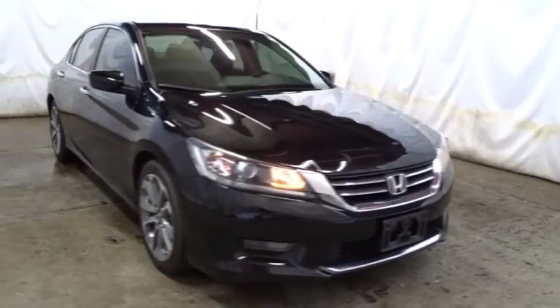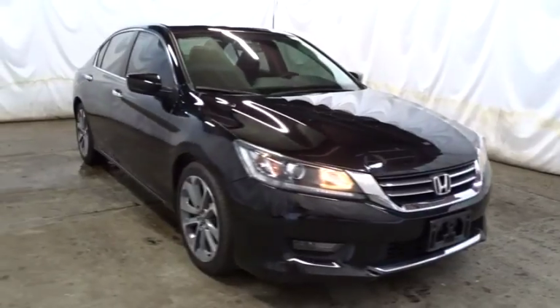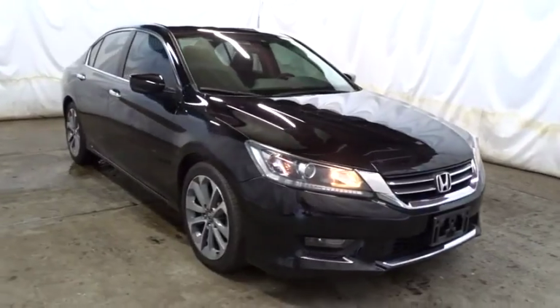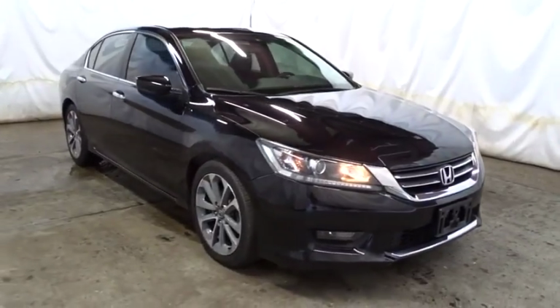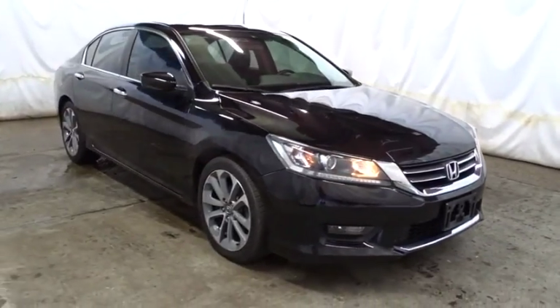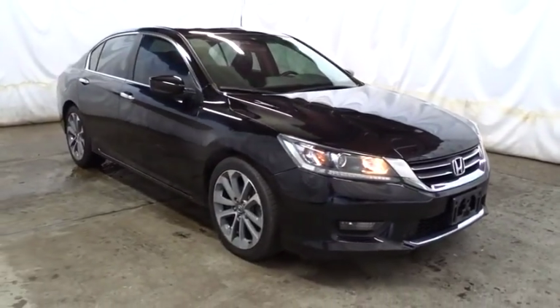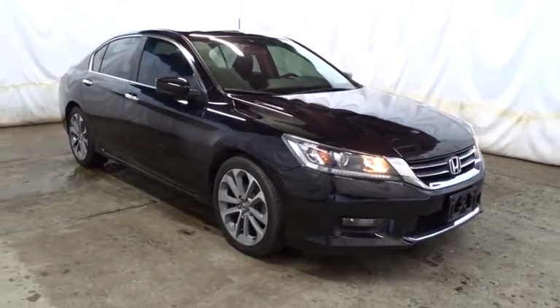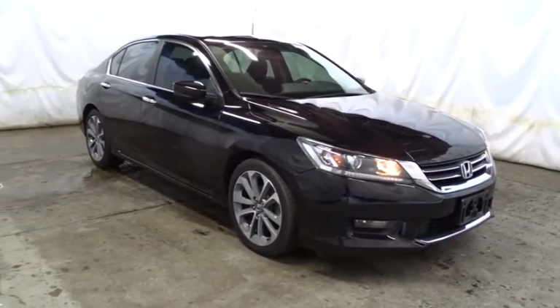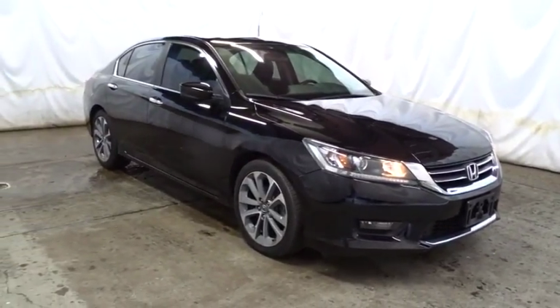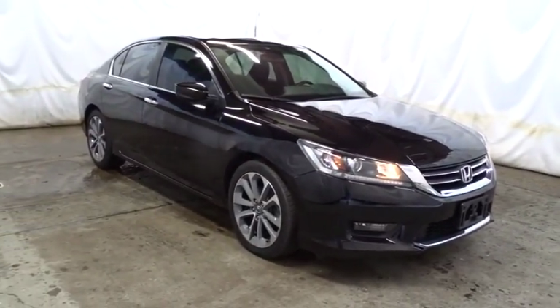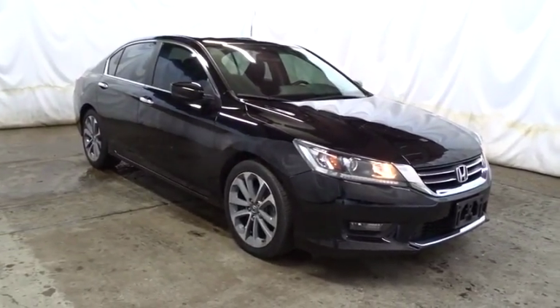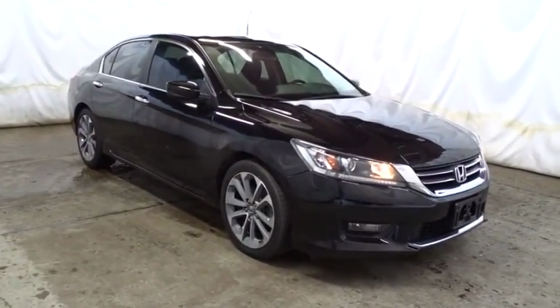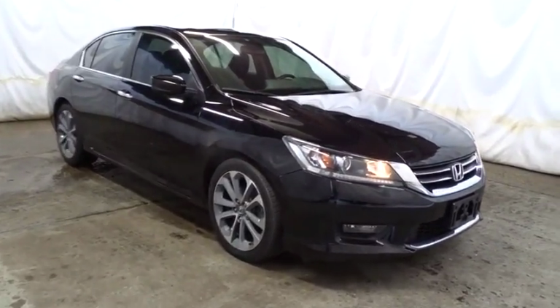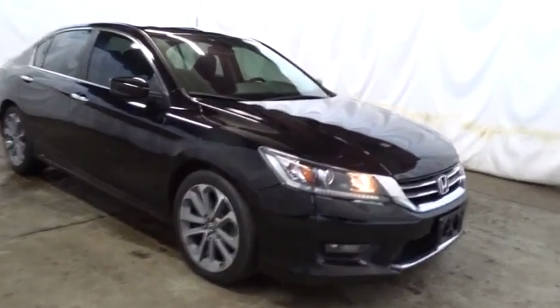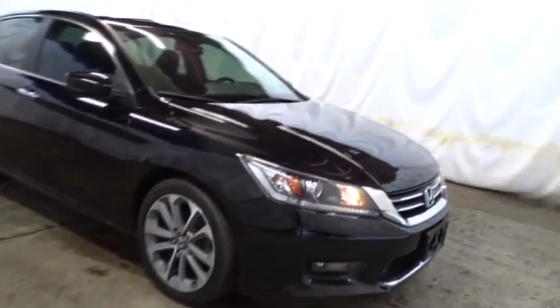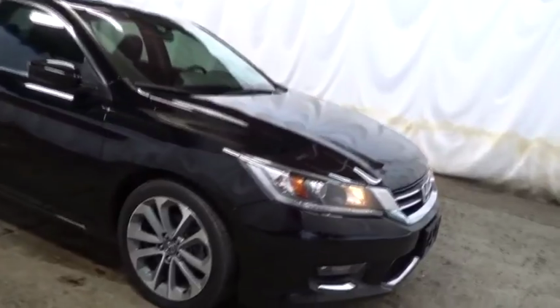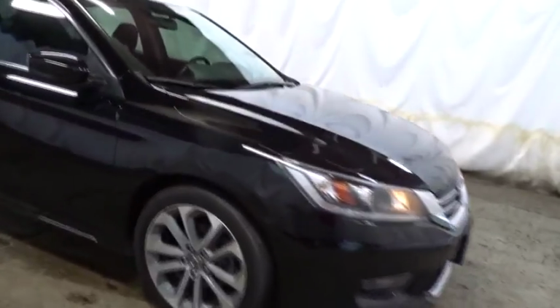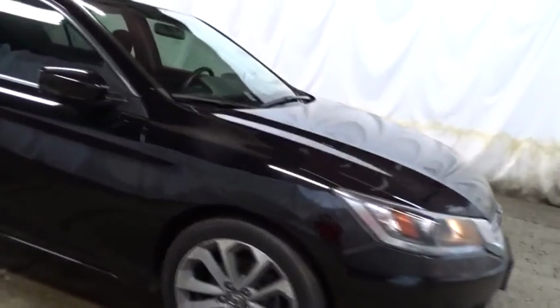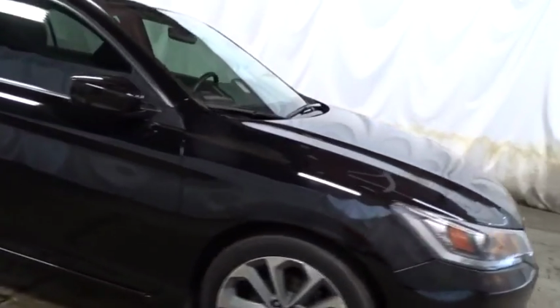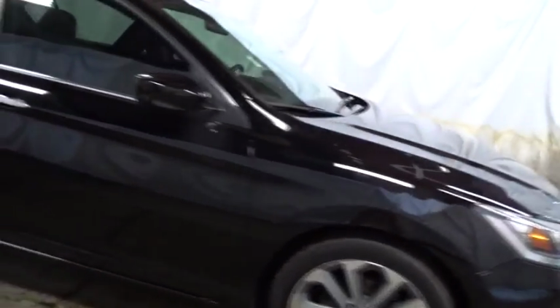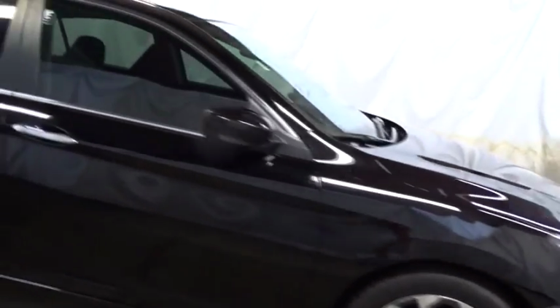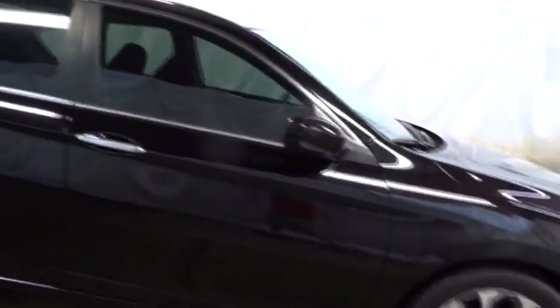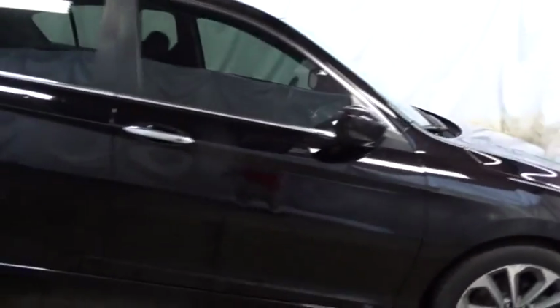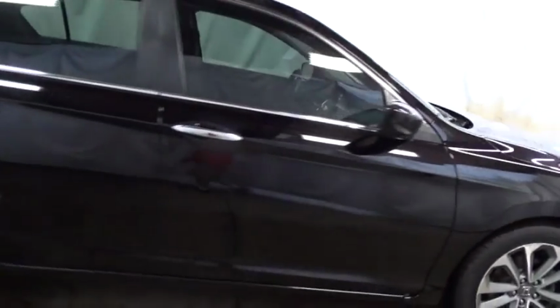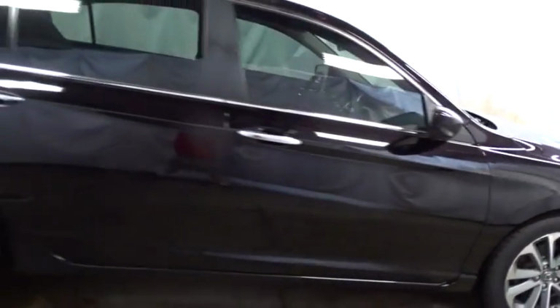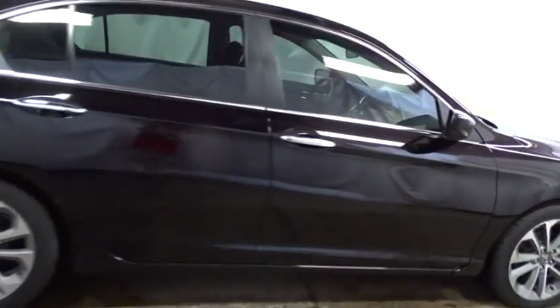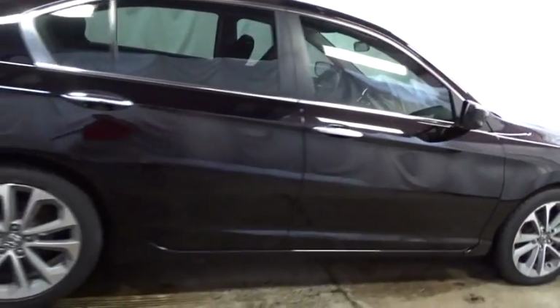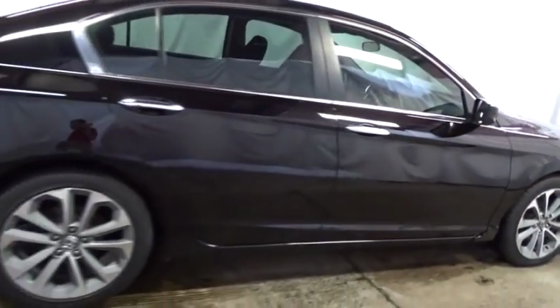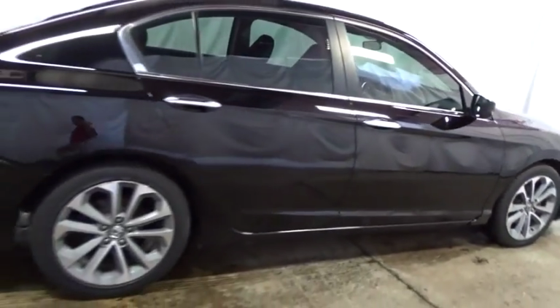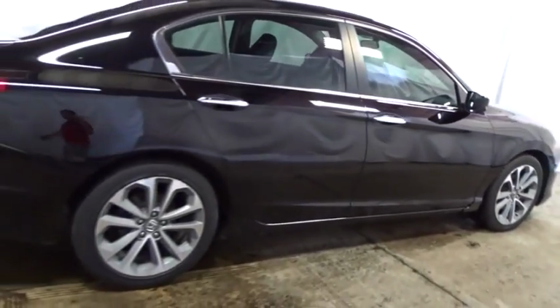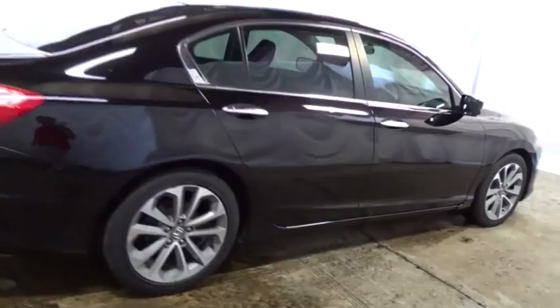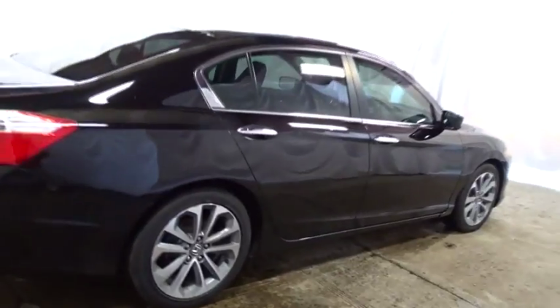Keyless entry, backup camera, Bluetooth, leather-wrapped steering wheel, front wheel drive, fog lights, trip computer, electronic stability control, day and night rear view mirror.